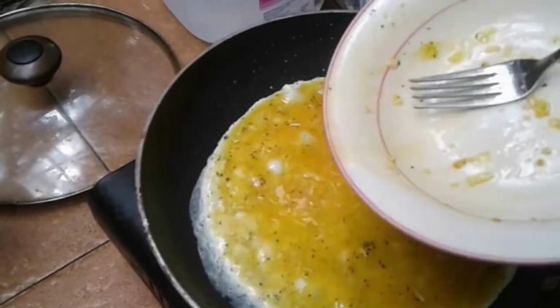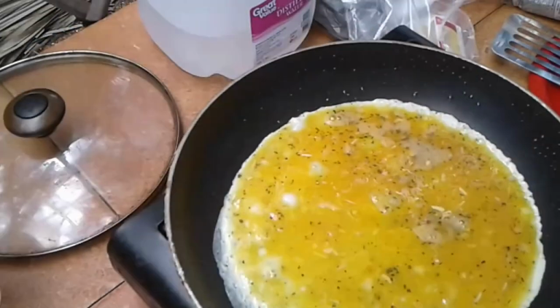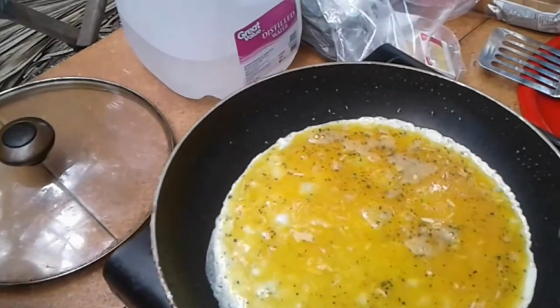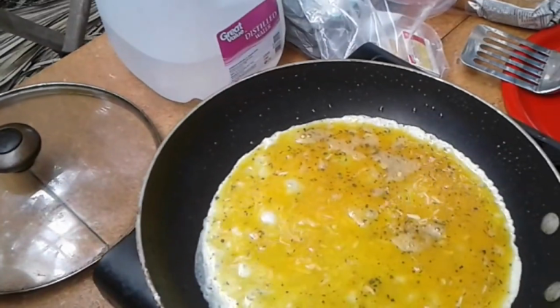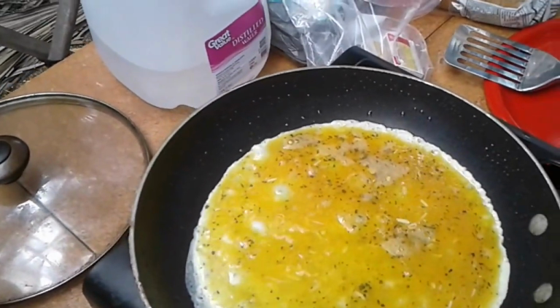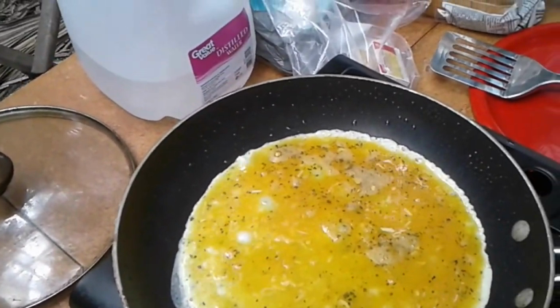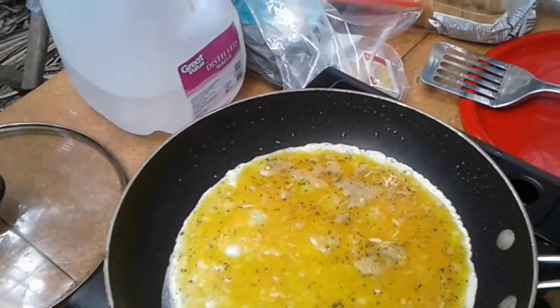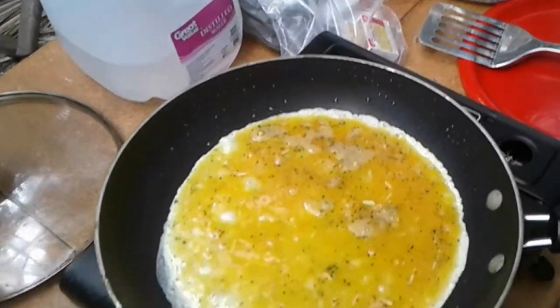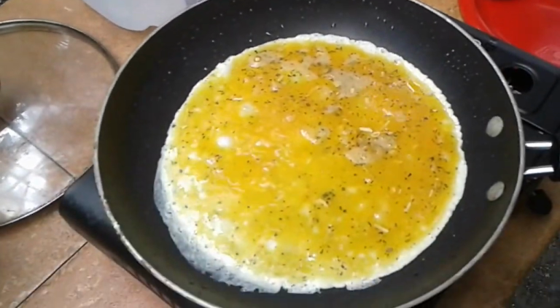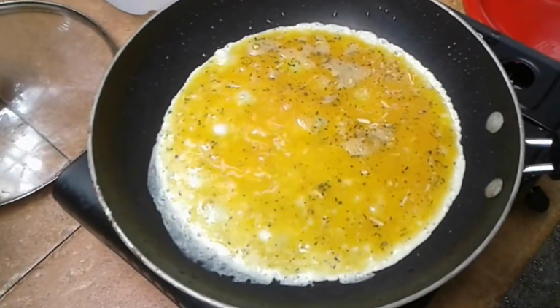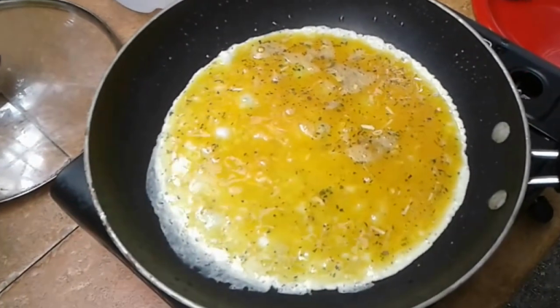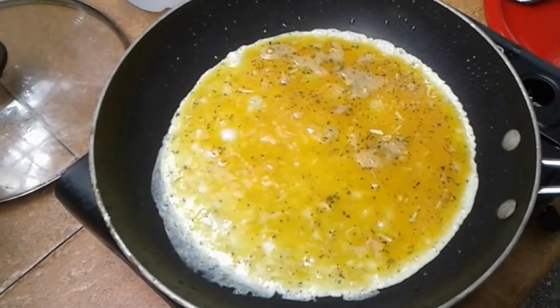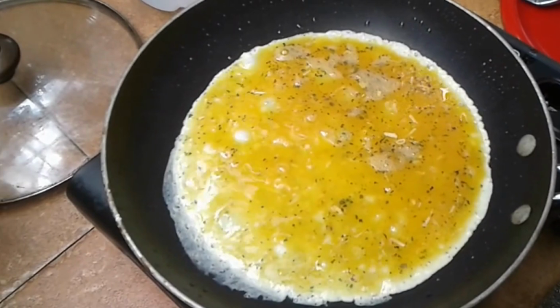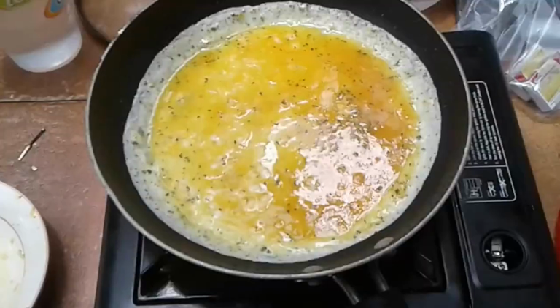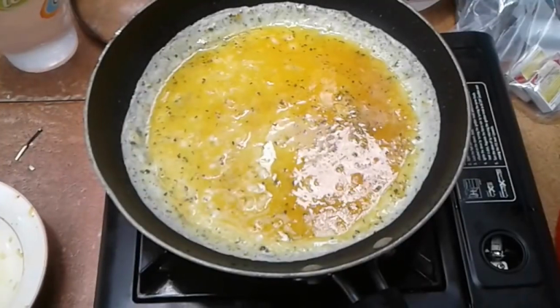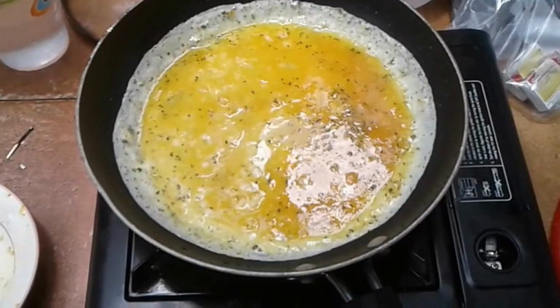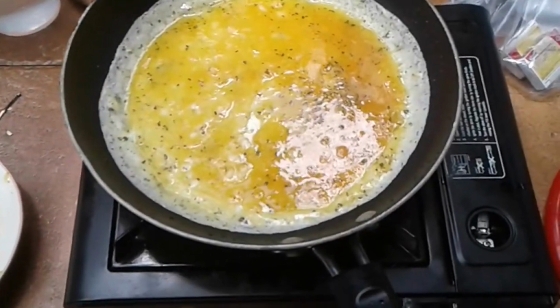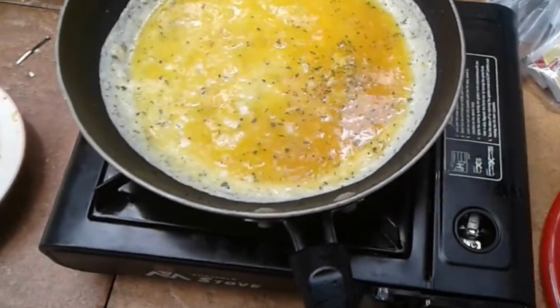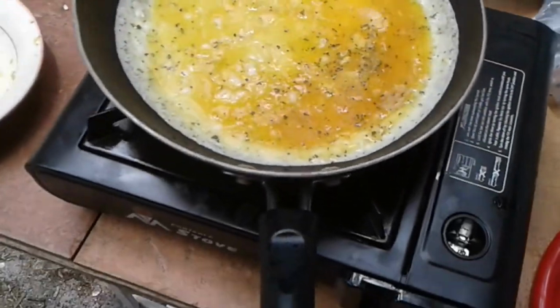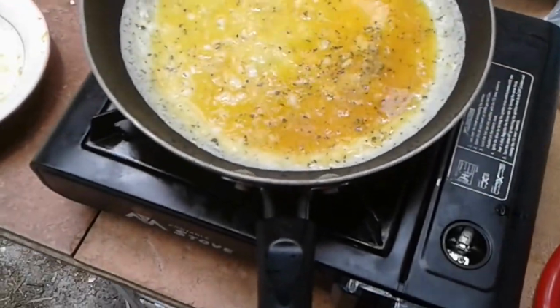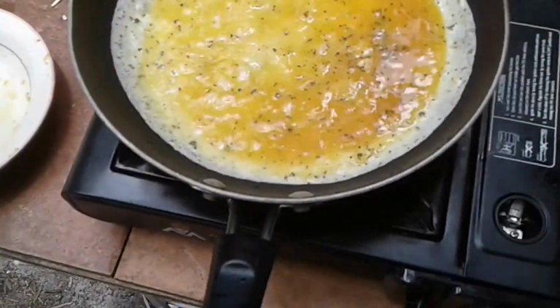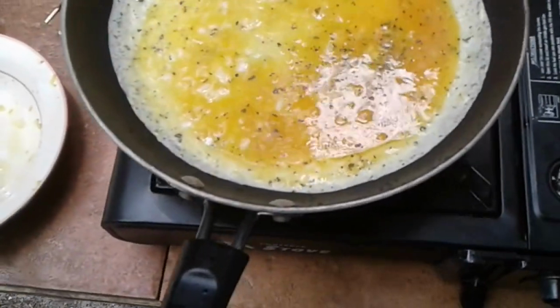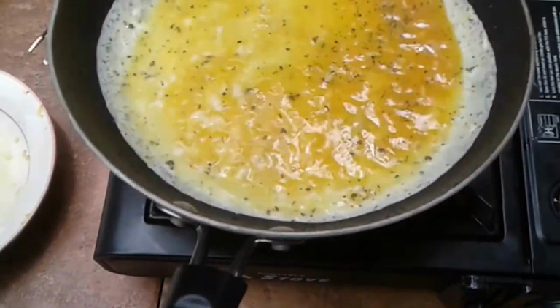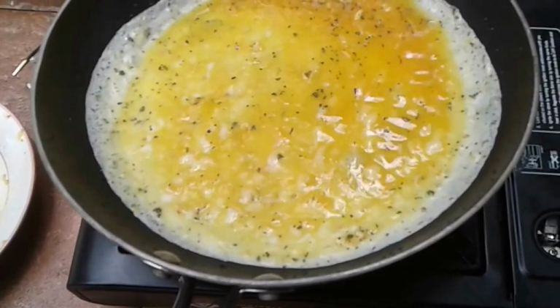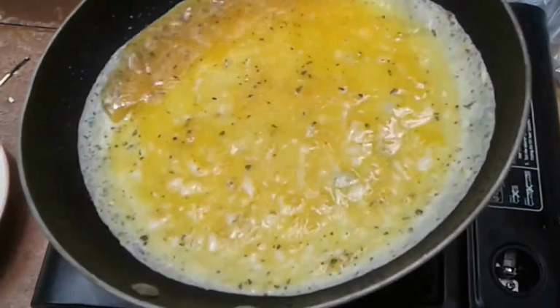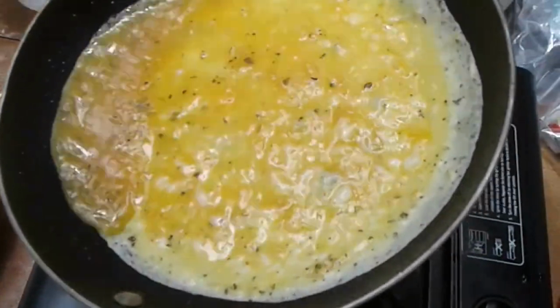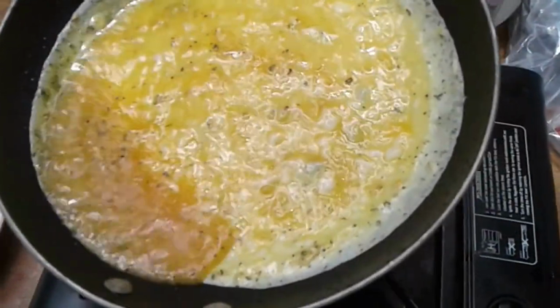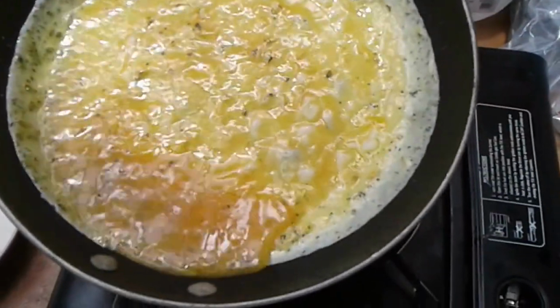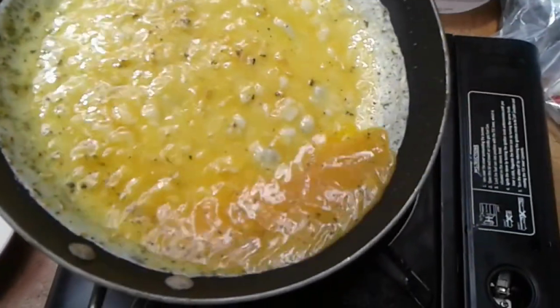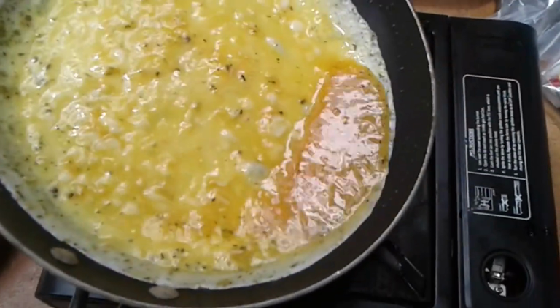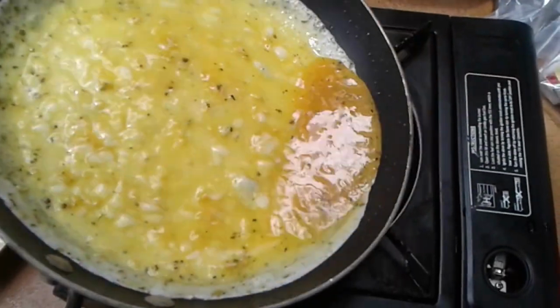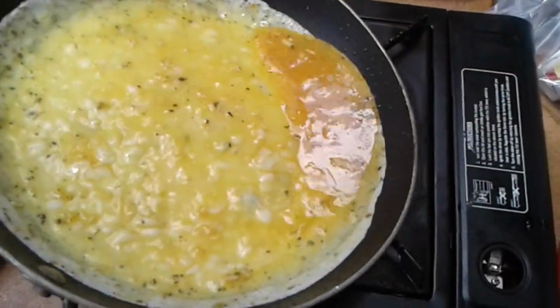All right, let me get all the other stuff off and put it in there too. I set the heat back to low and just kind of slushed this around a little bit to get the egg to spread out.